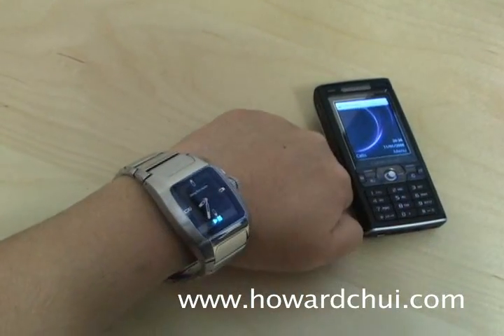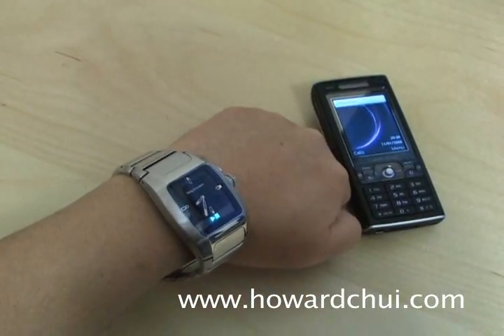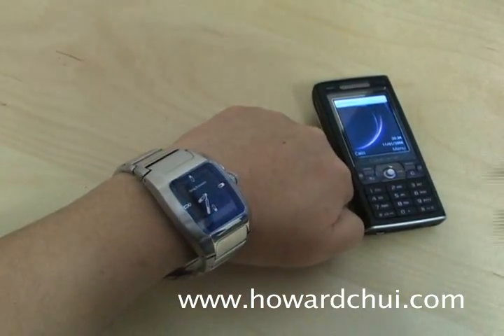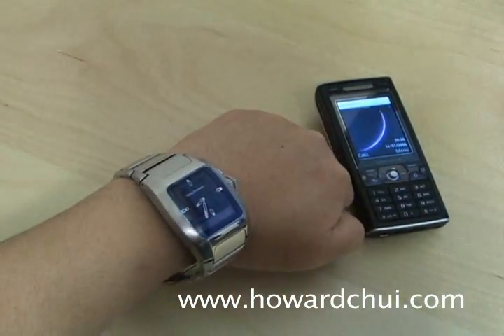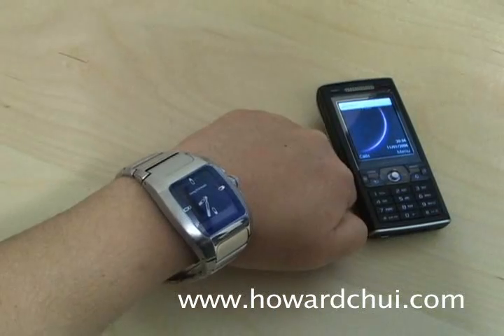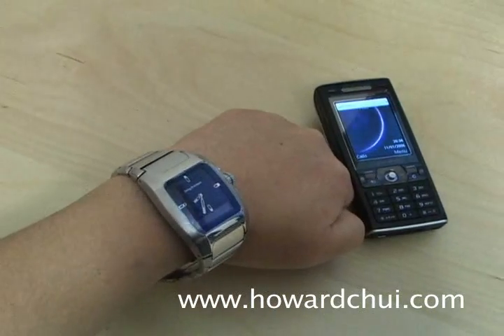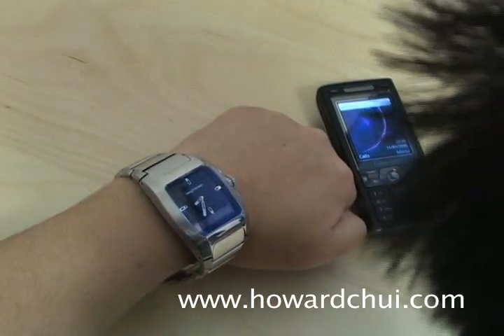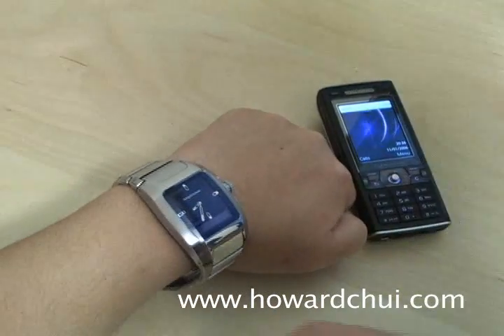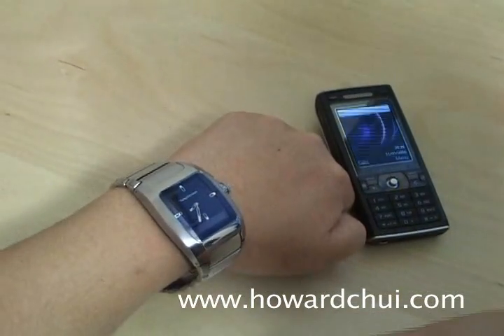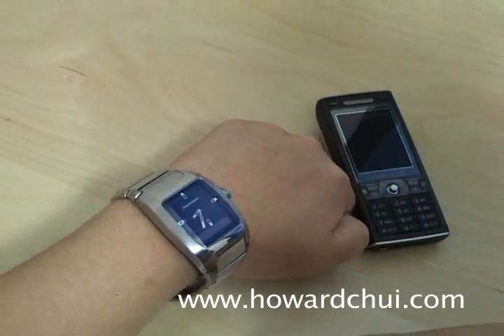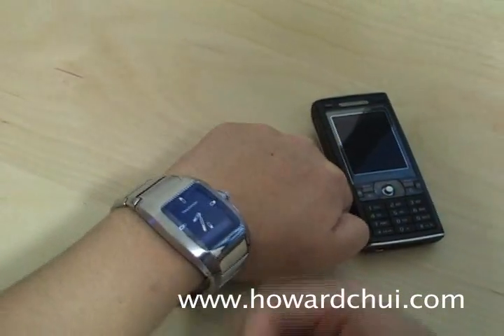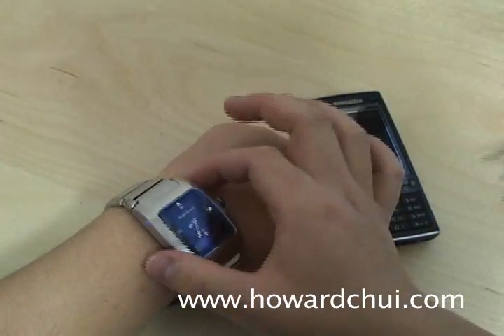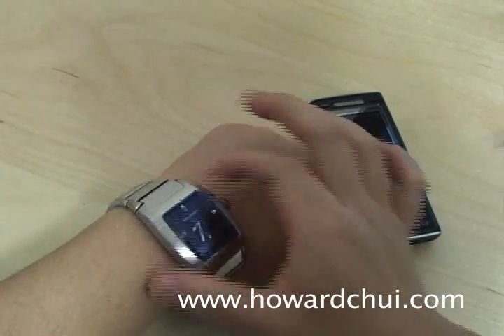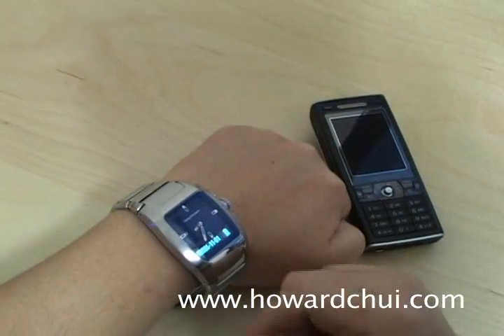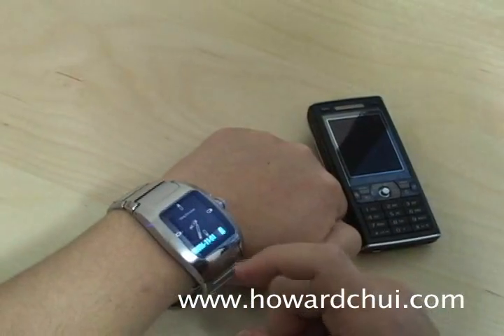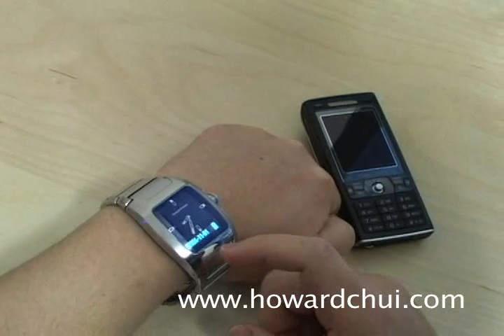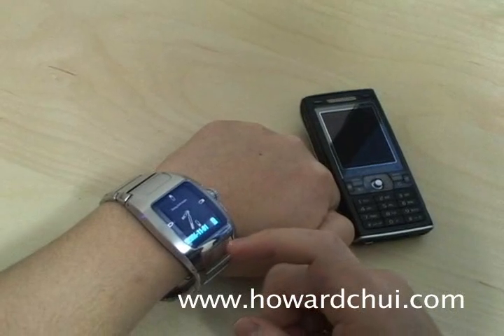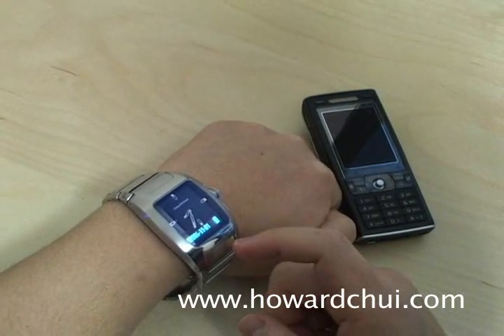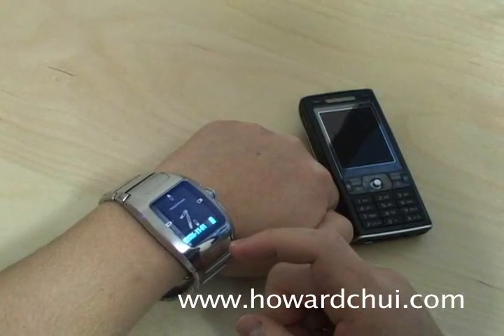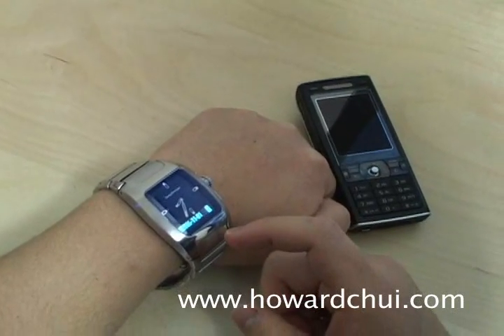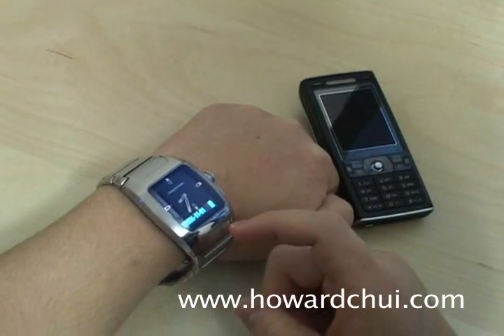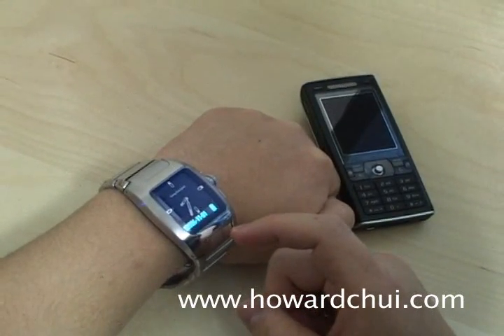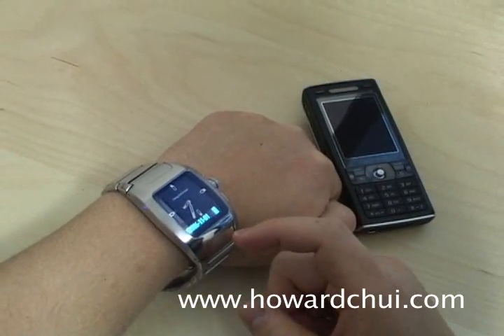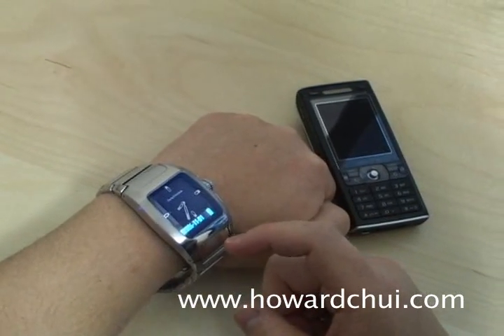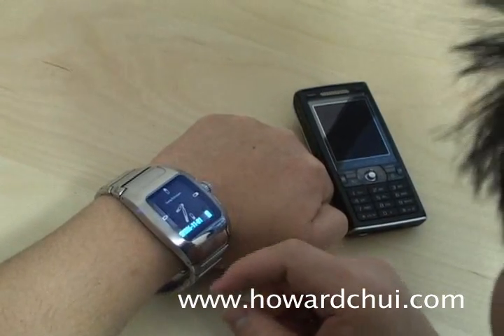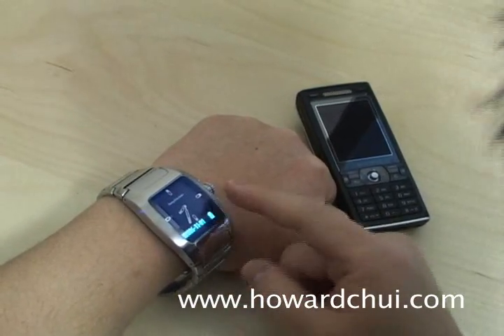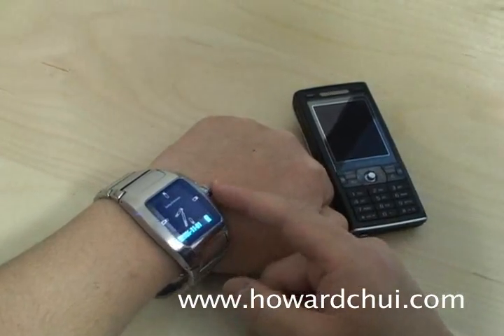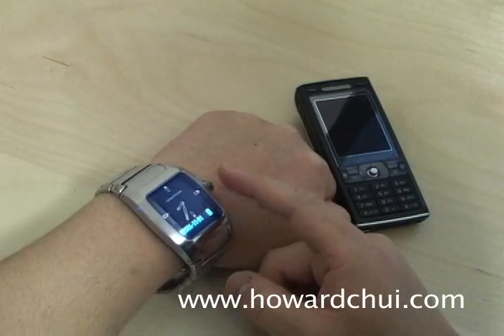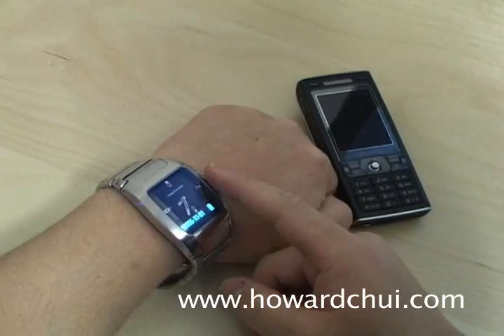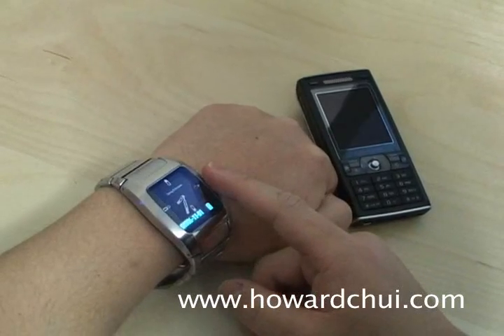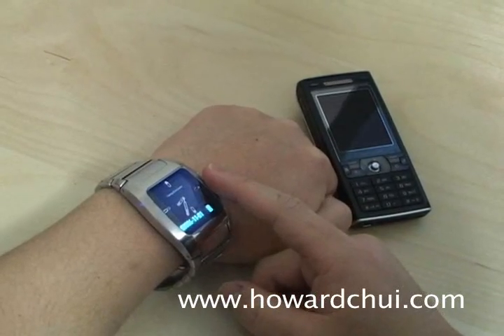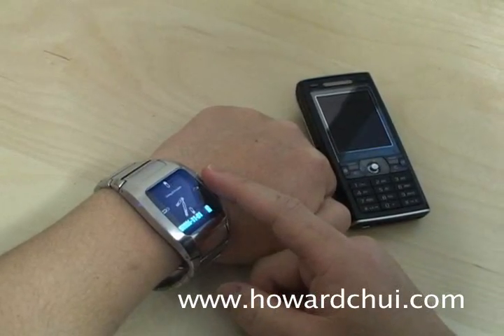The watch doesn't beep but it does vibrate. There are two clocks built into the watch — the digital one syncs with the time on your phone, while the analog clock is set separately.